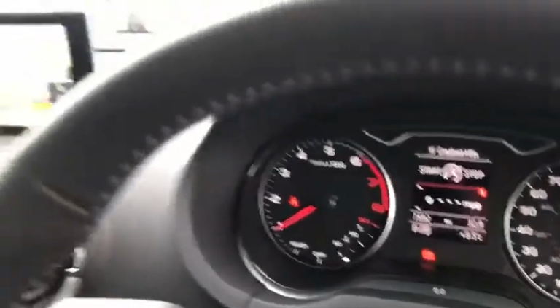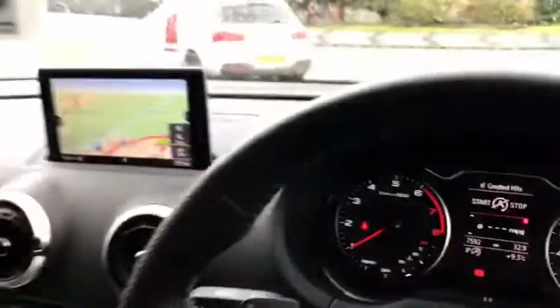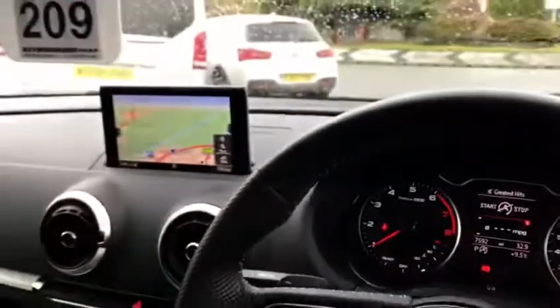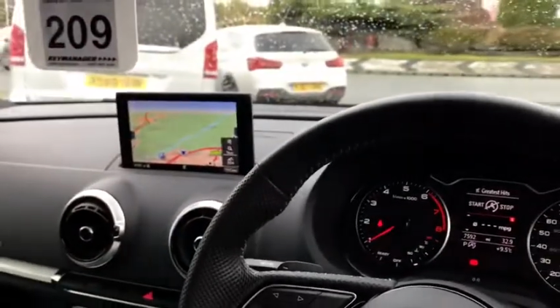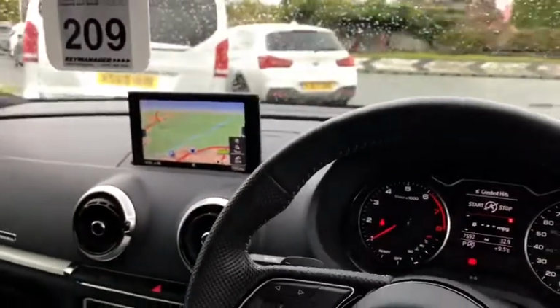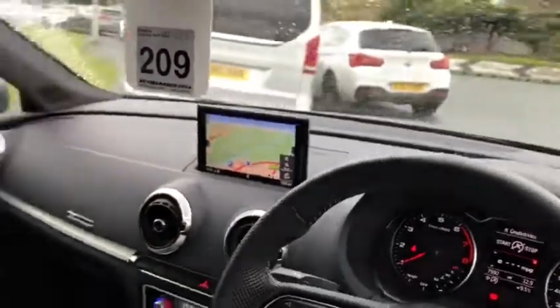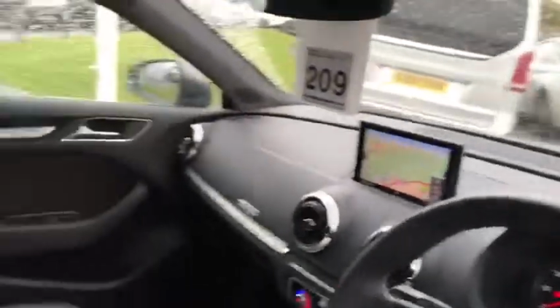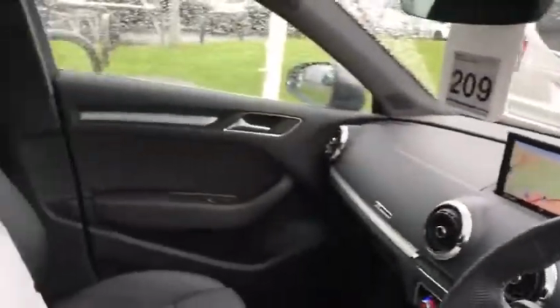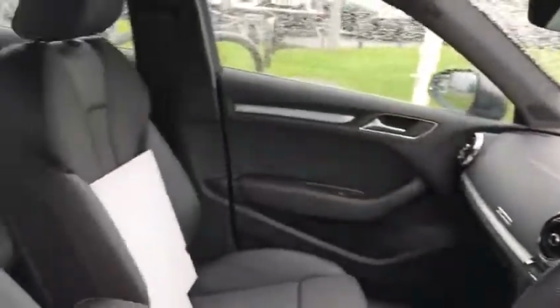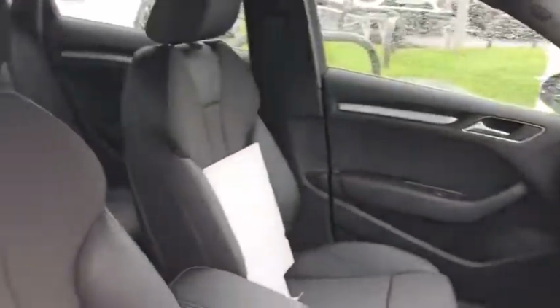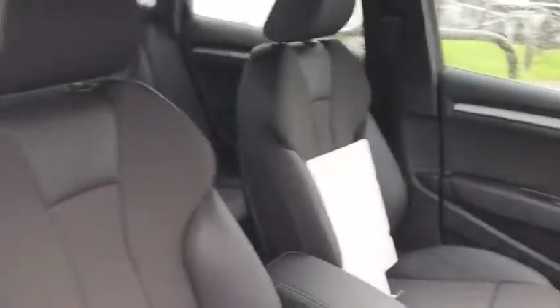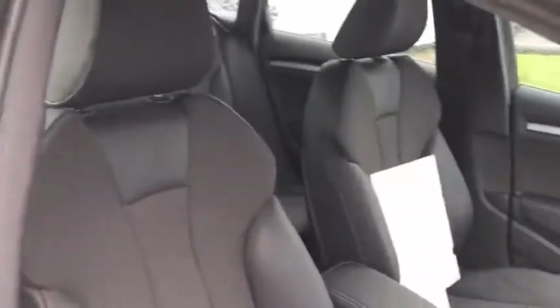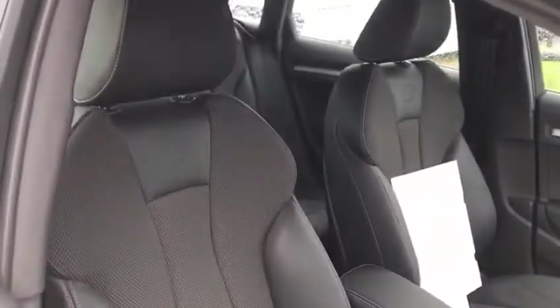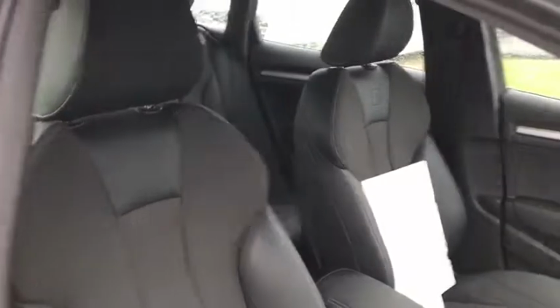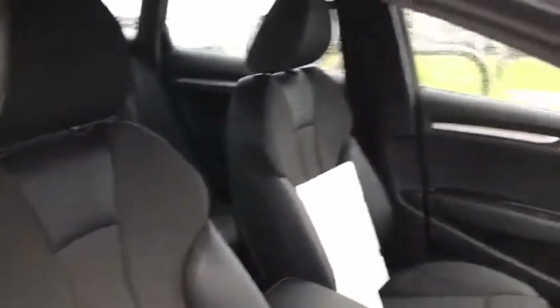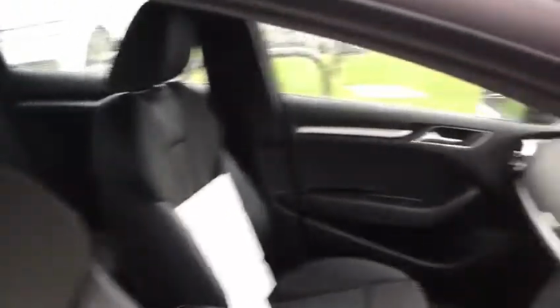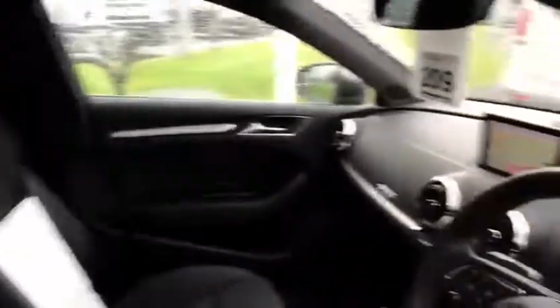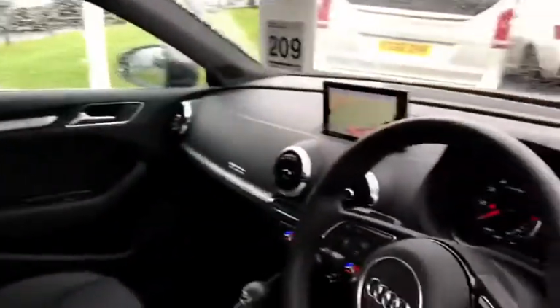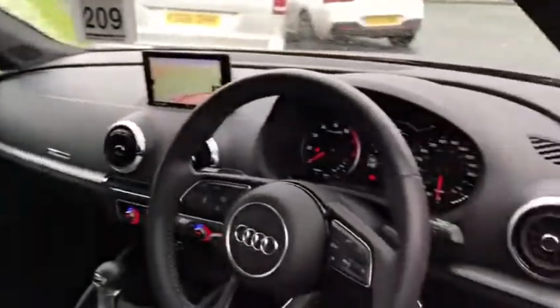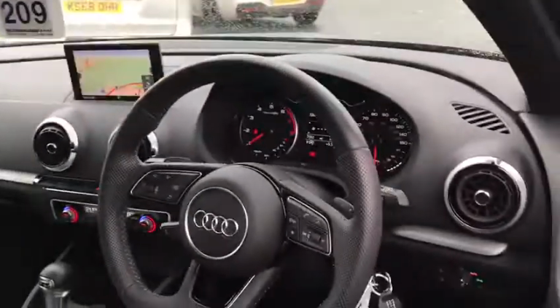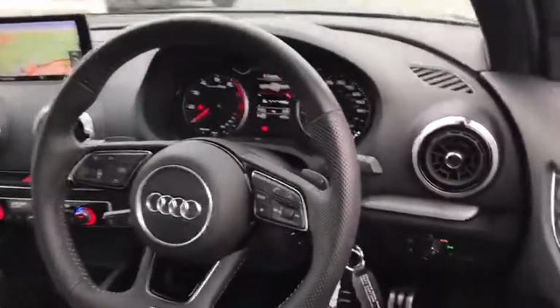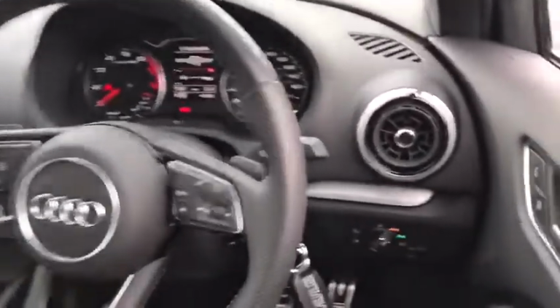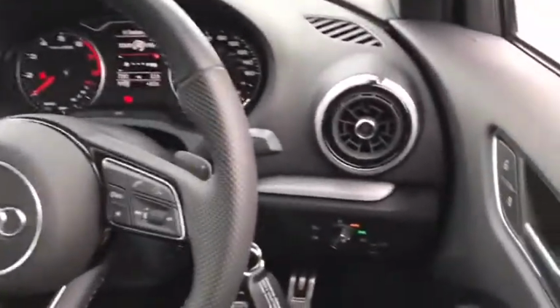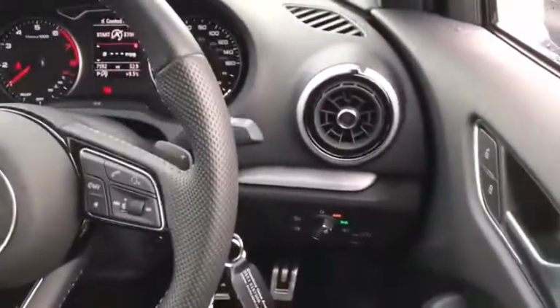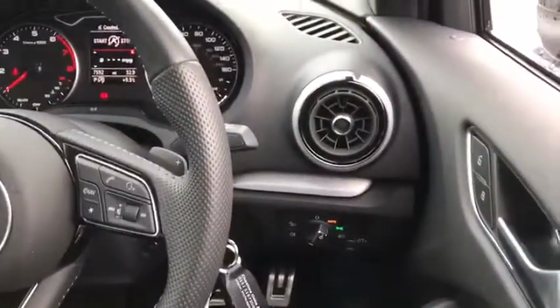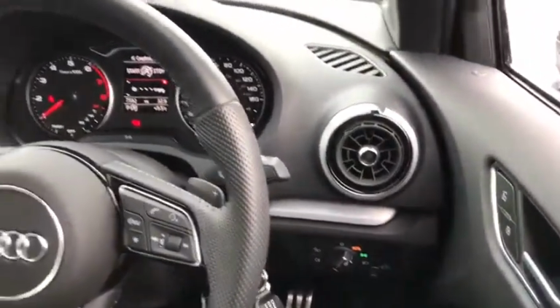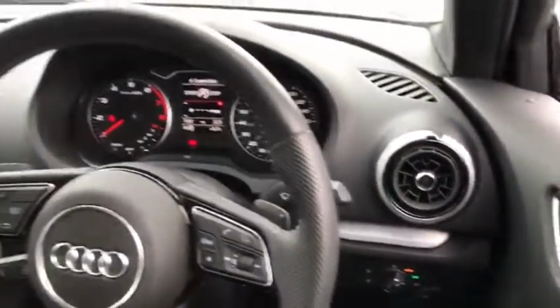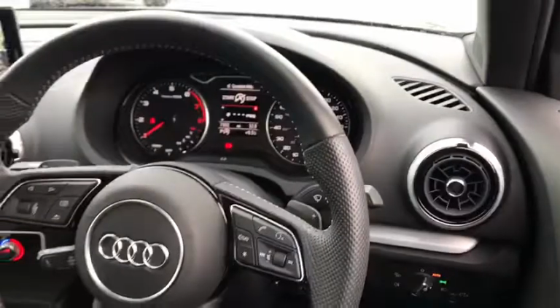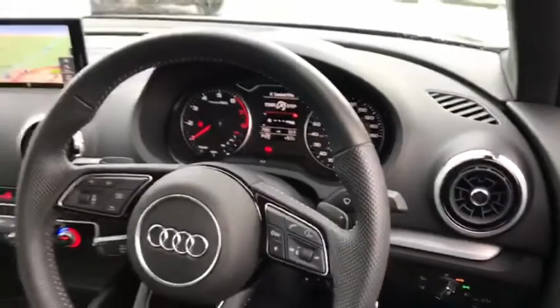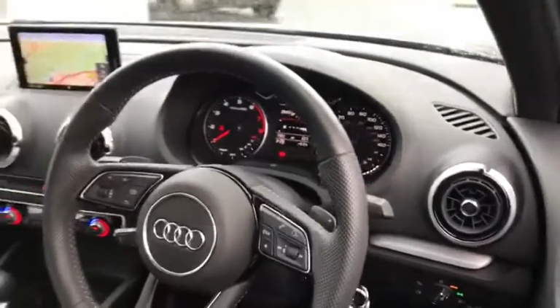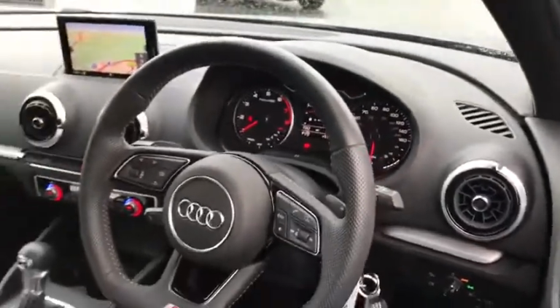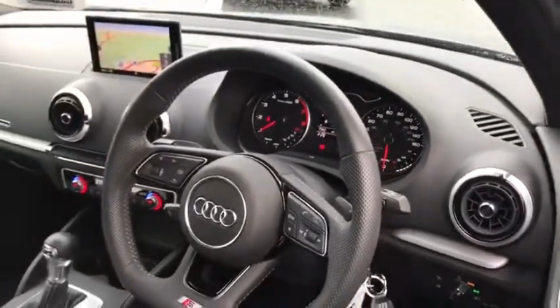It's got the satellite navigation, half leather sports seats, auto lights, cruise control and the sports steering wheel.